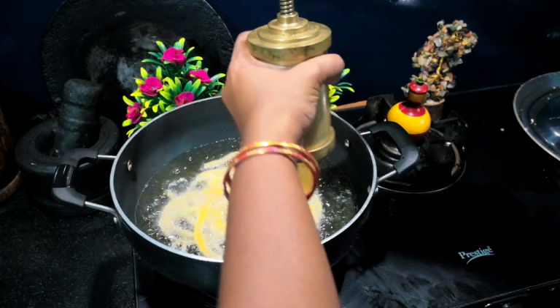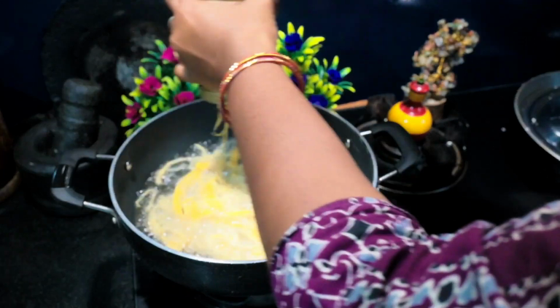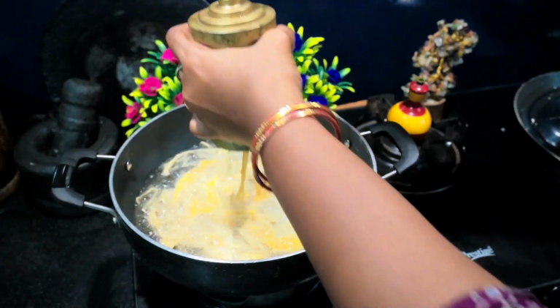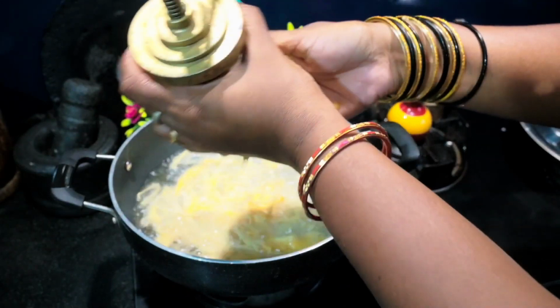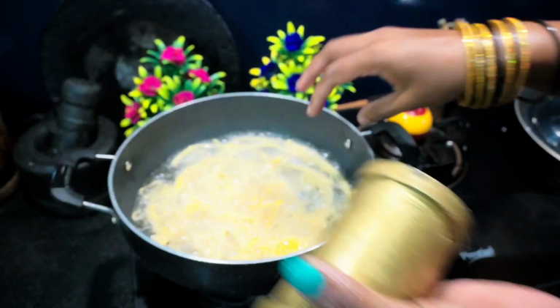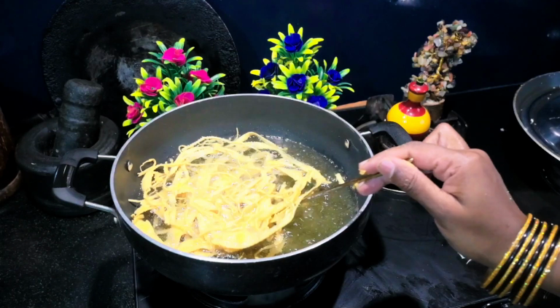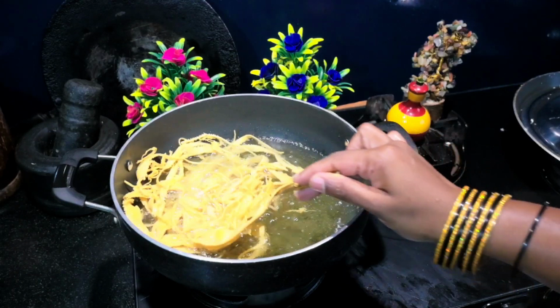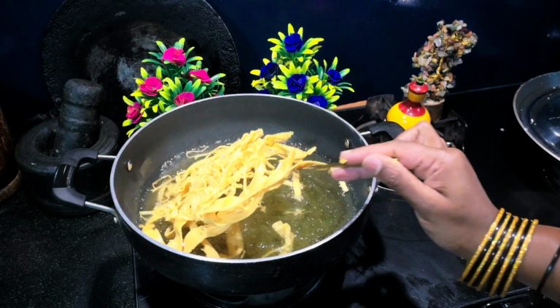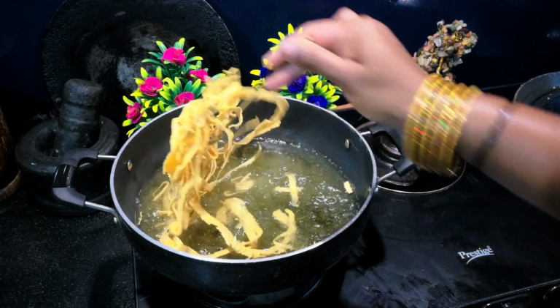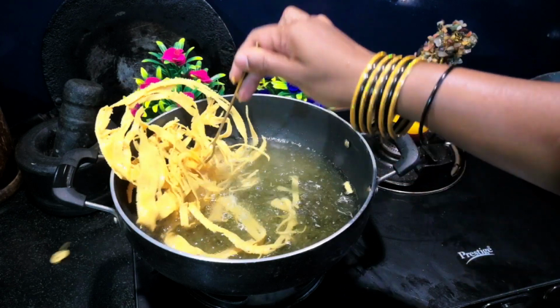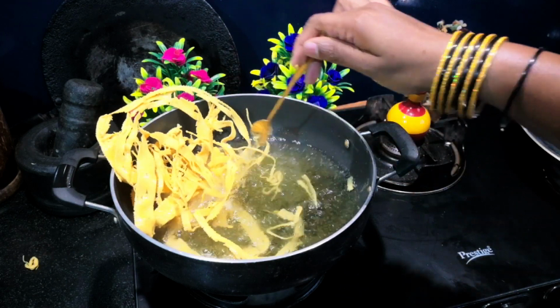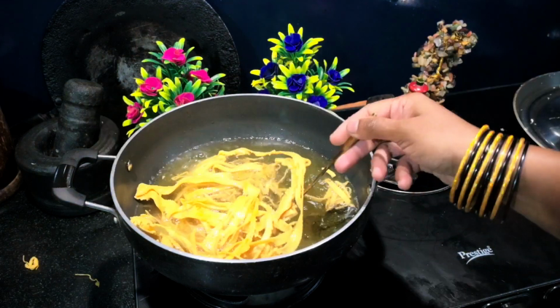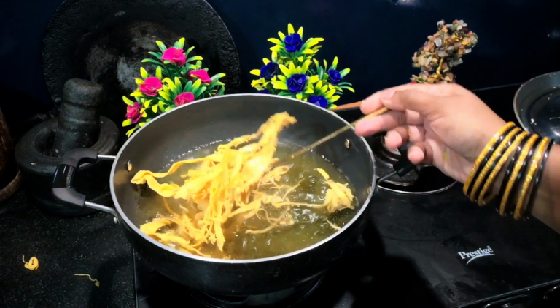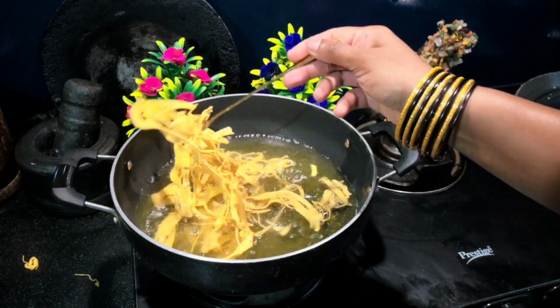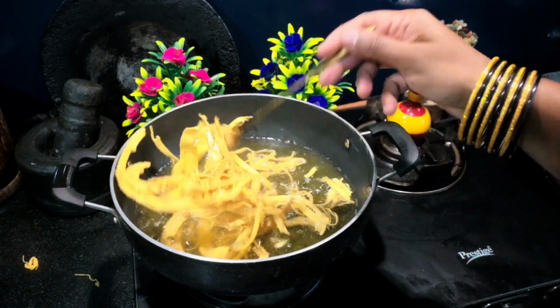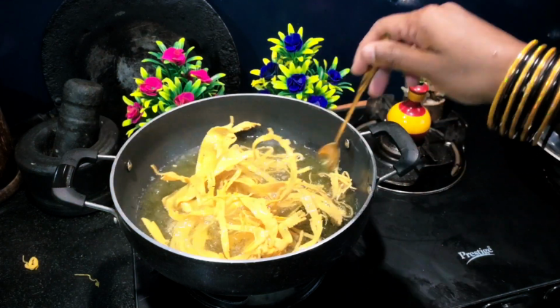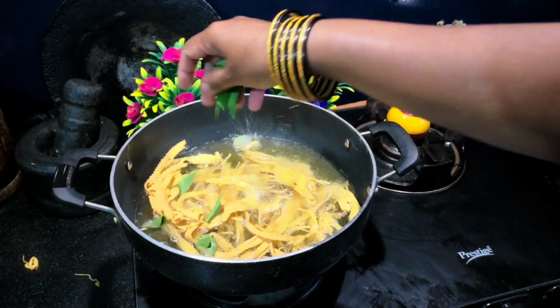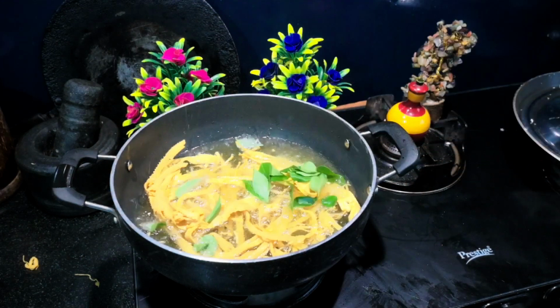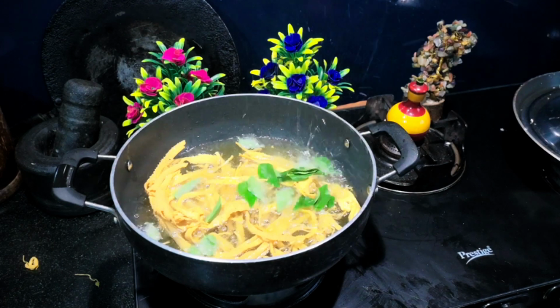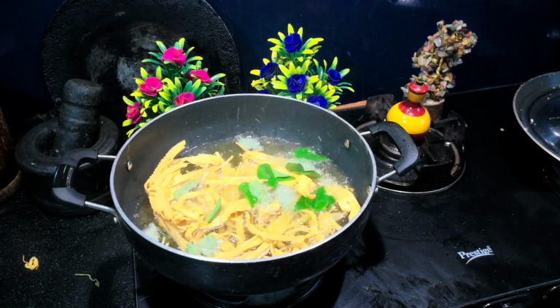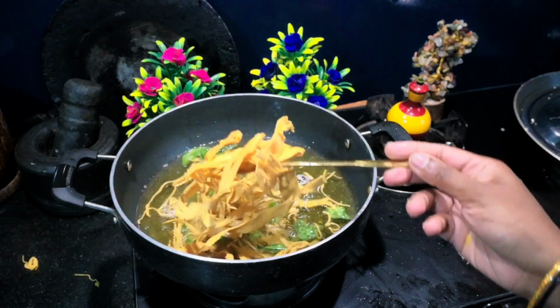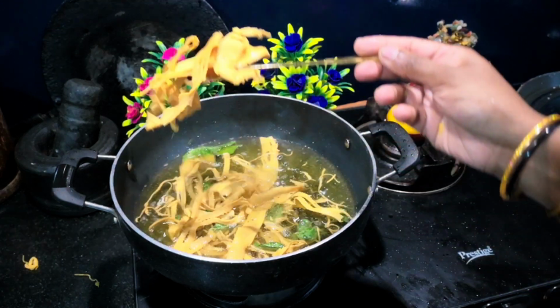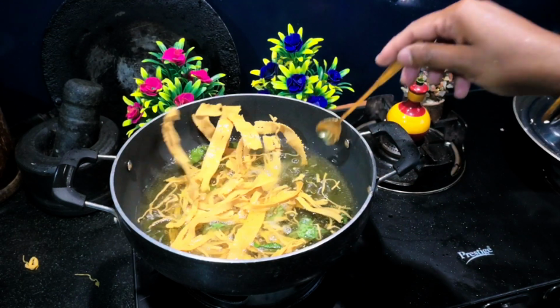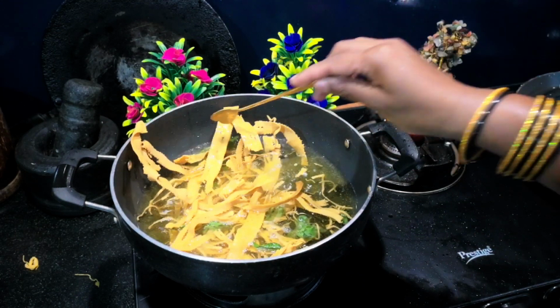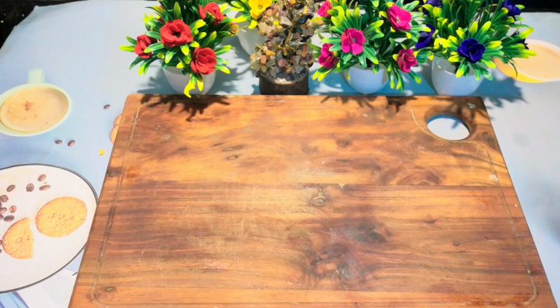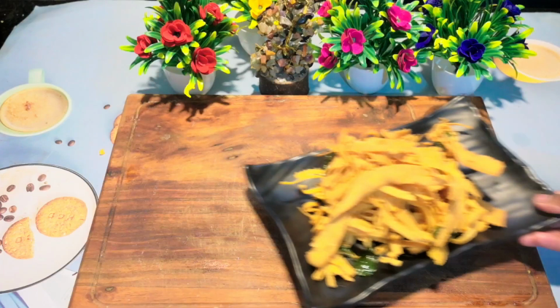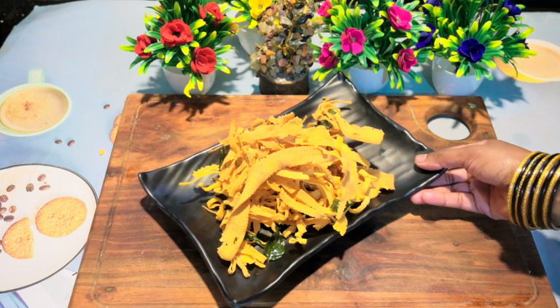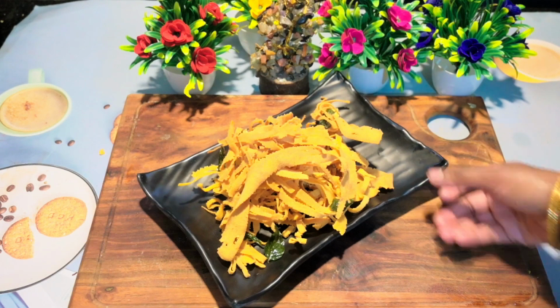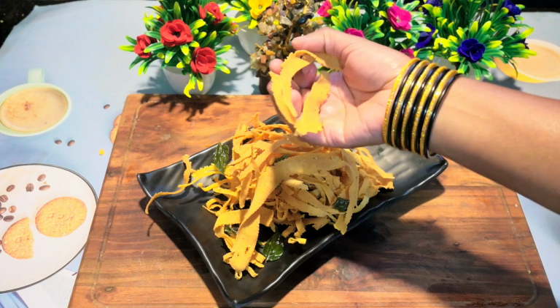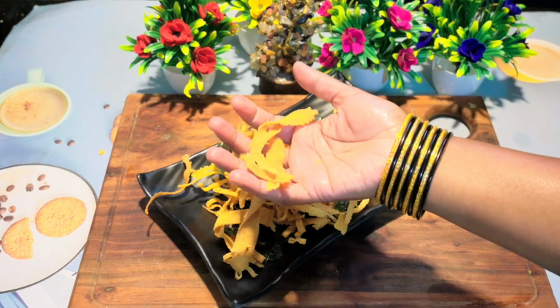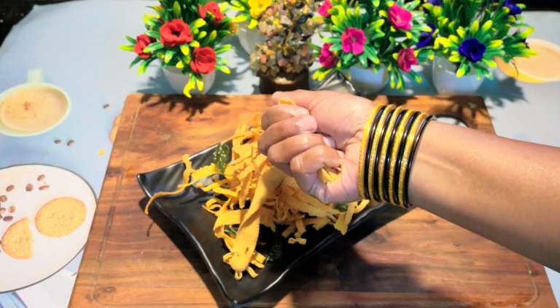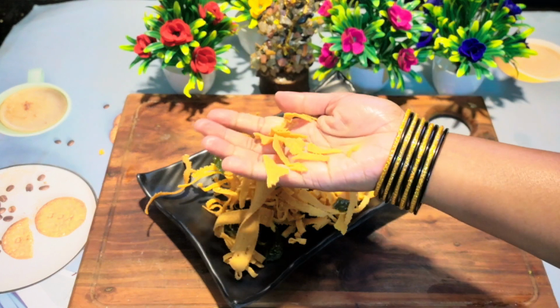This is how the ribbon pakoda looks like. Fry both the sides and your awesome ribbon pakodas are ready. Cool them down completely and store in an airtight container for more than 10 days. Do try this and let me know. Happy Diwali in advance — love you all, bye!